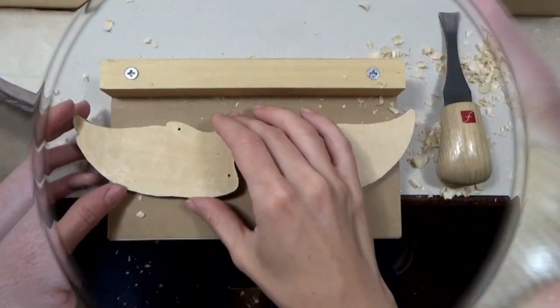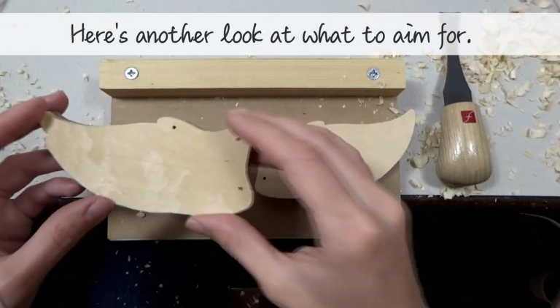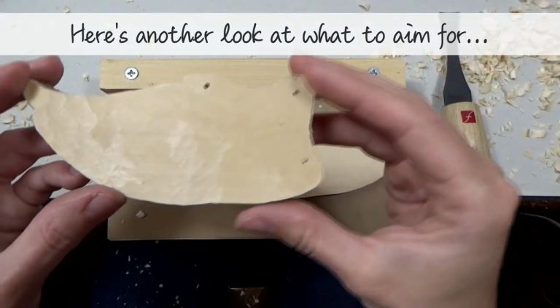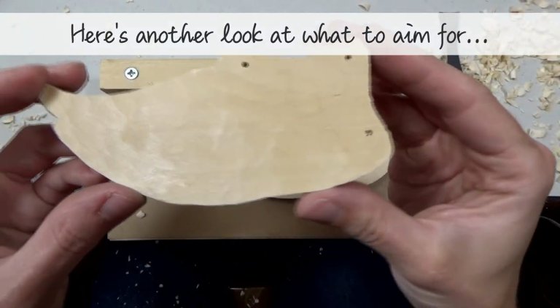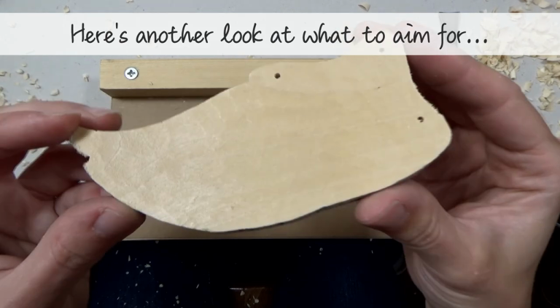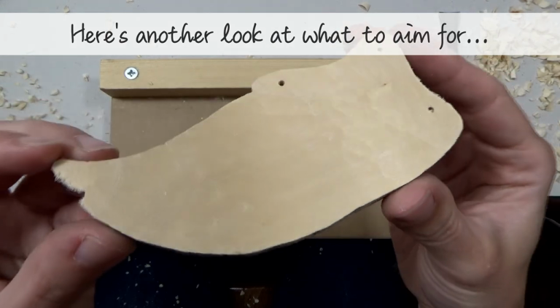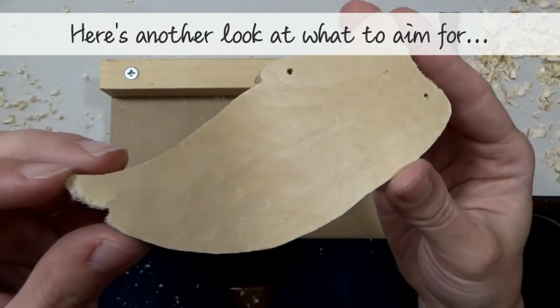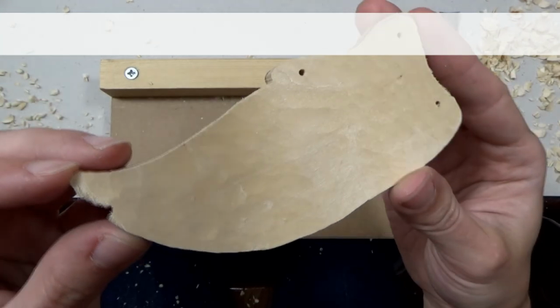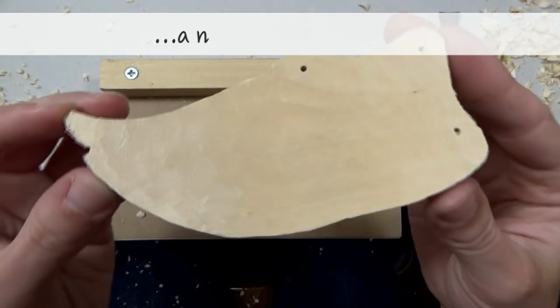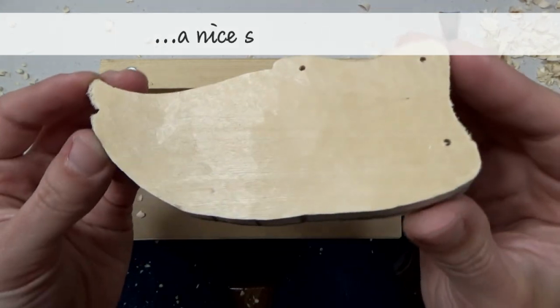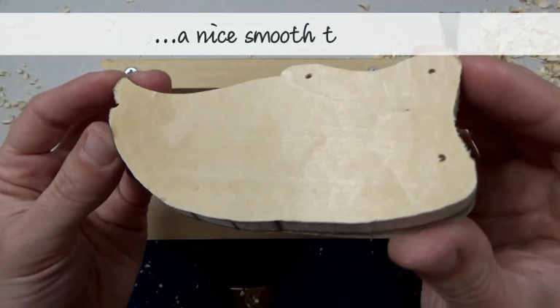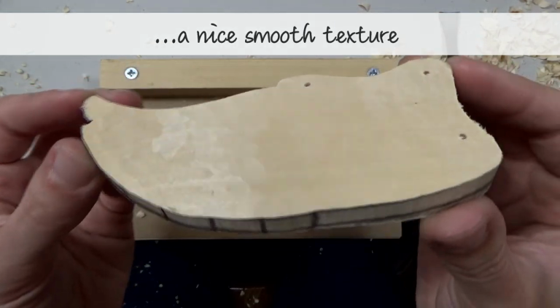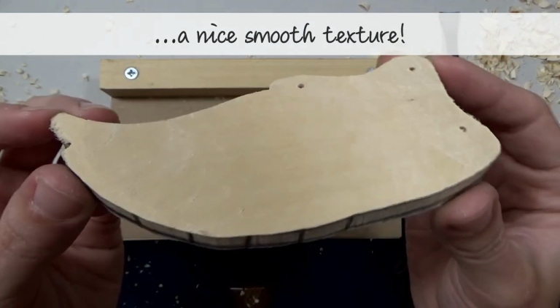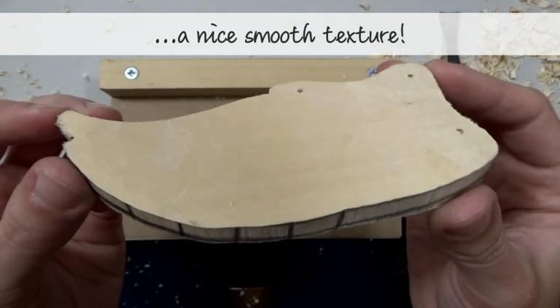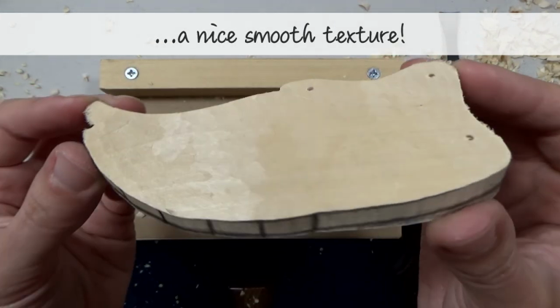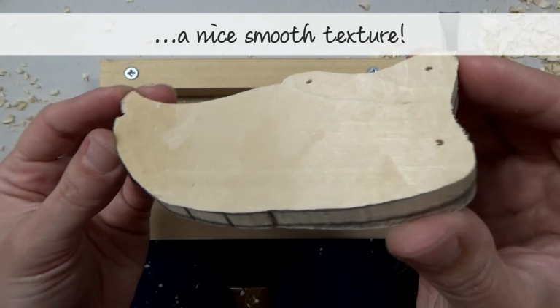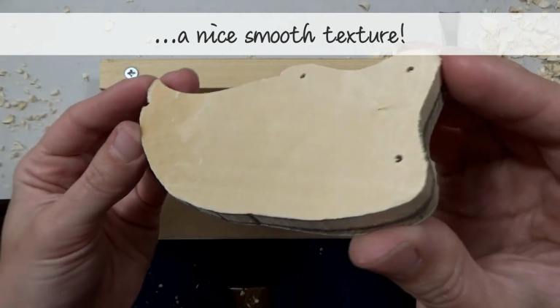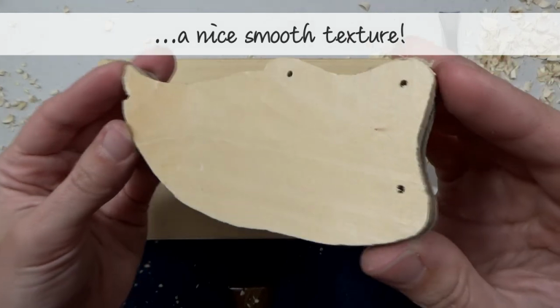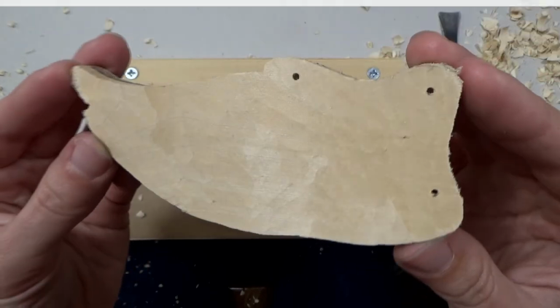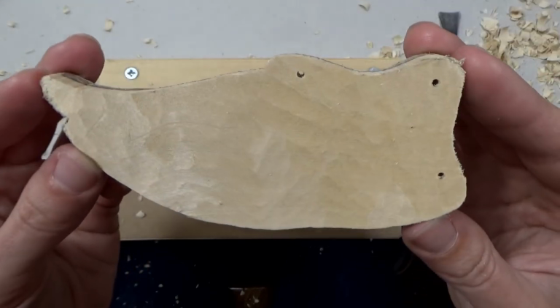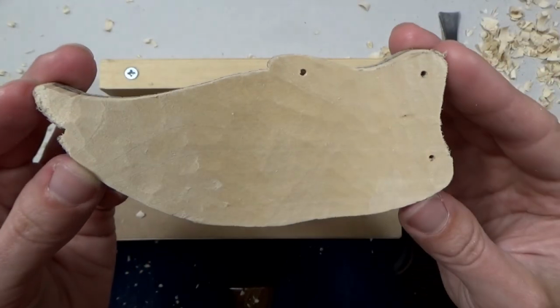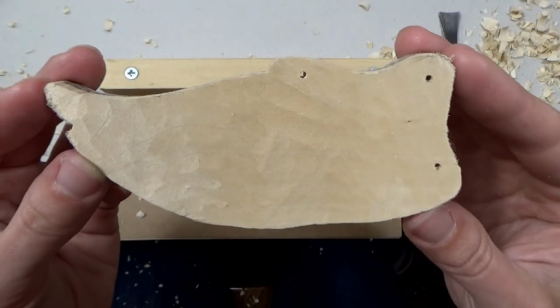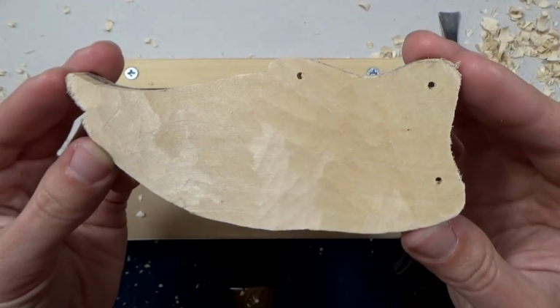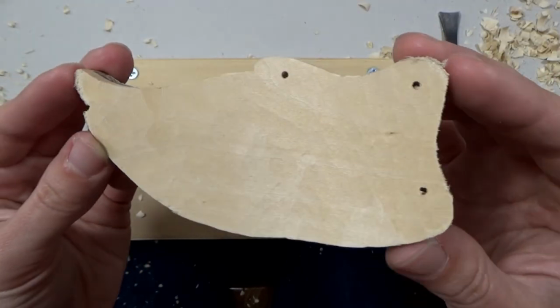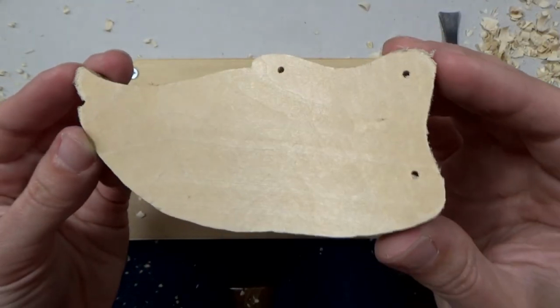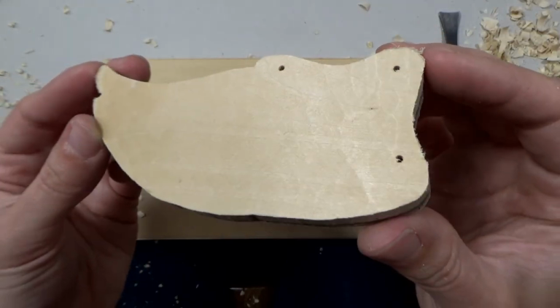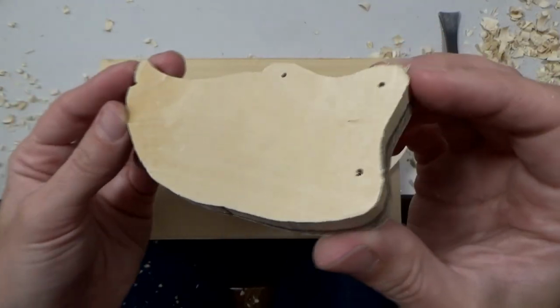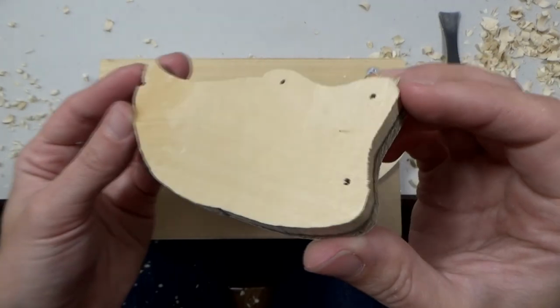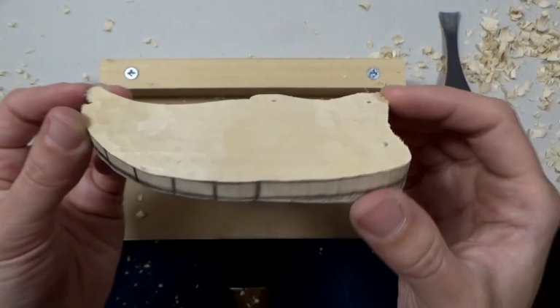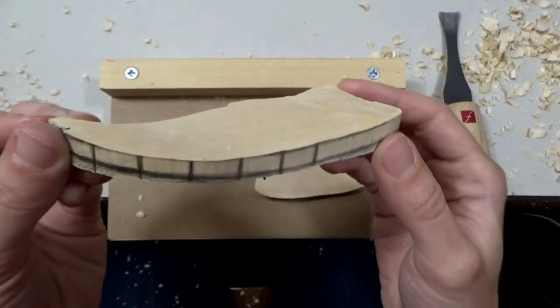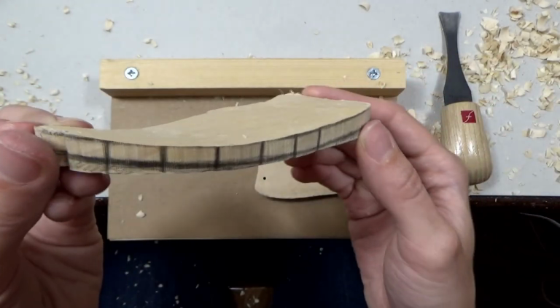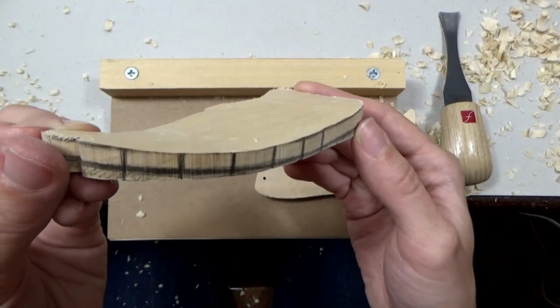Here's another look at what to aim for — a nice, smooth texture. Once you've cleaned up the underside of your wings, it's time to move on to the top side.